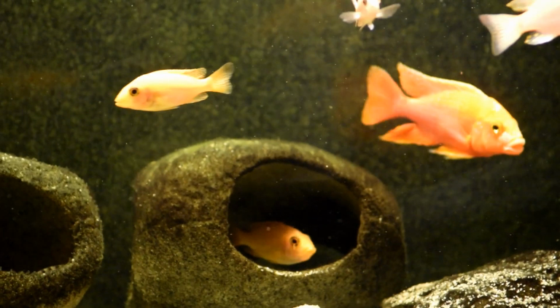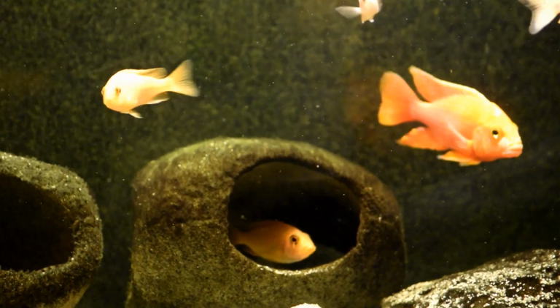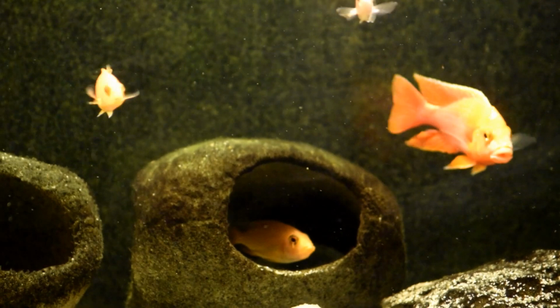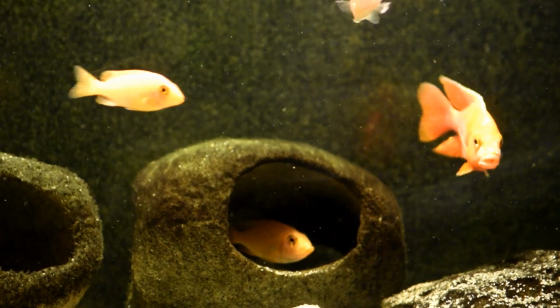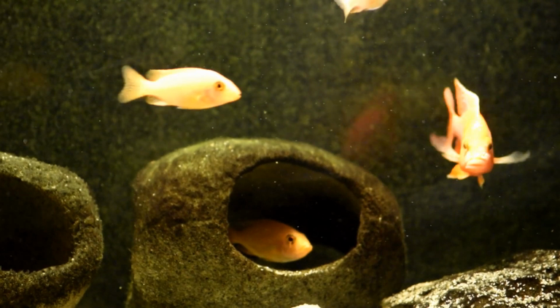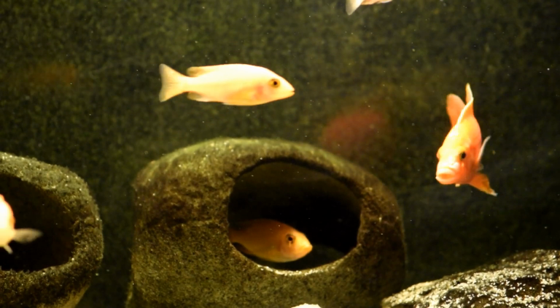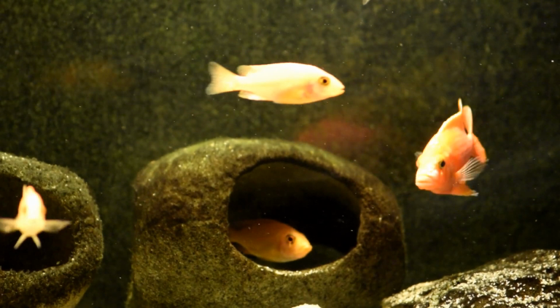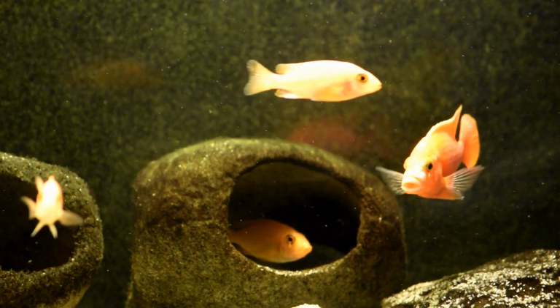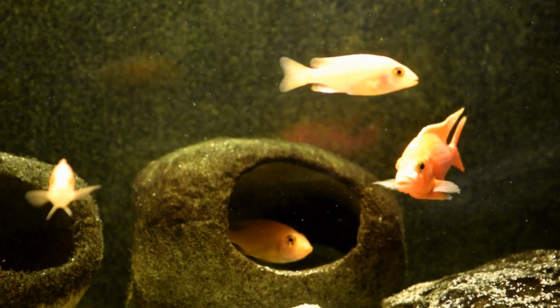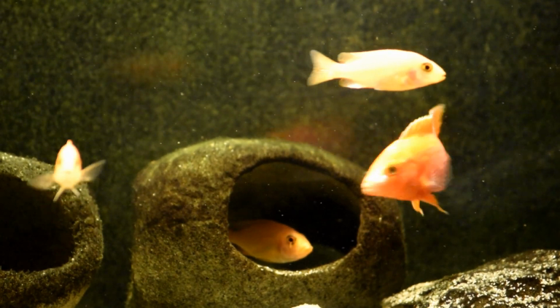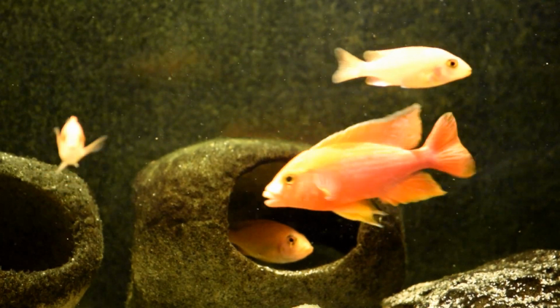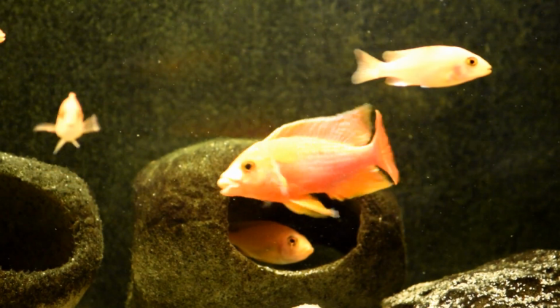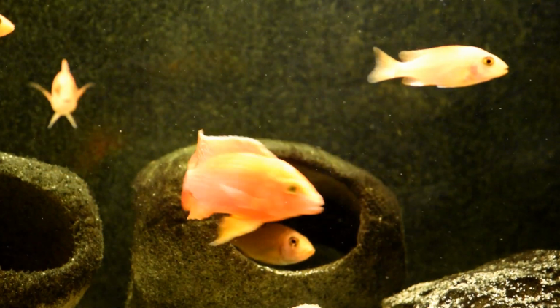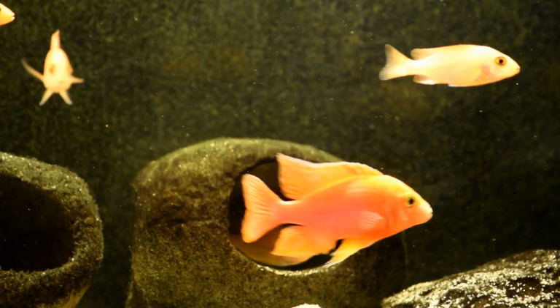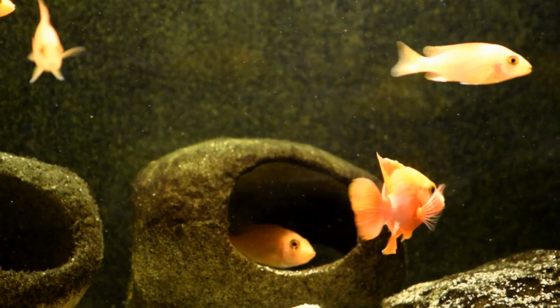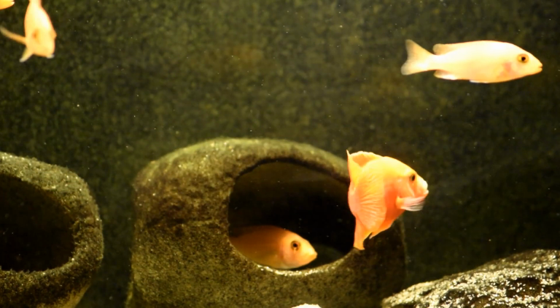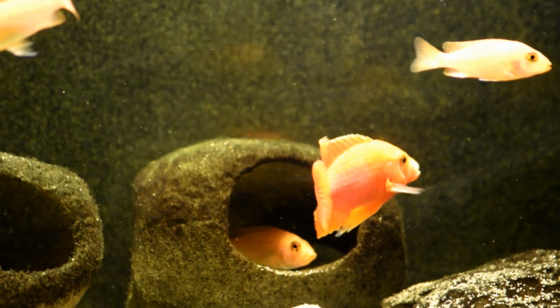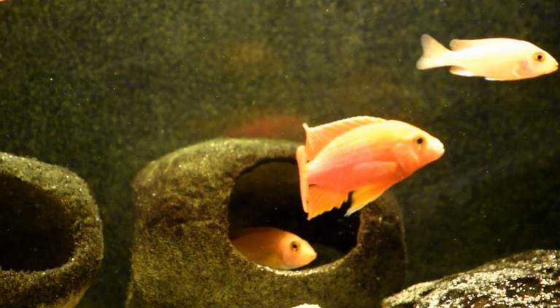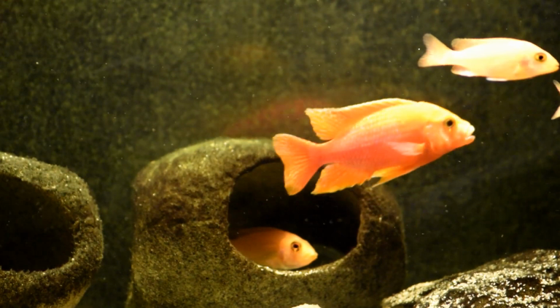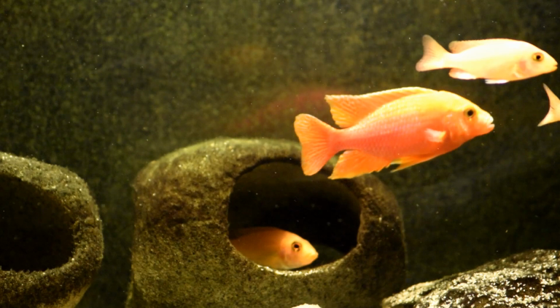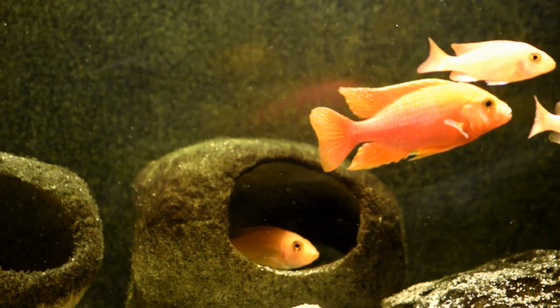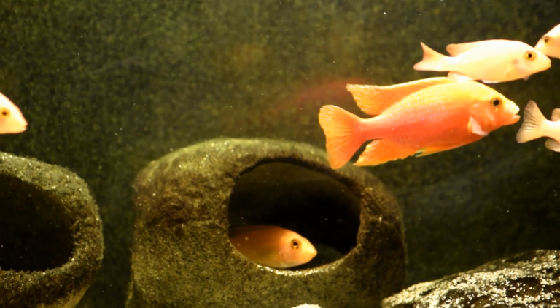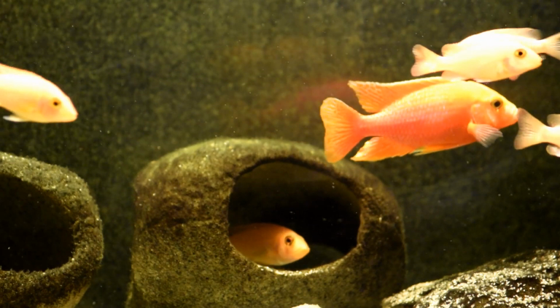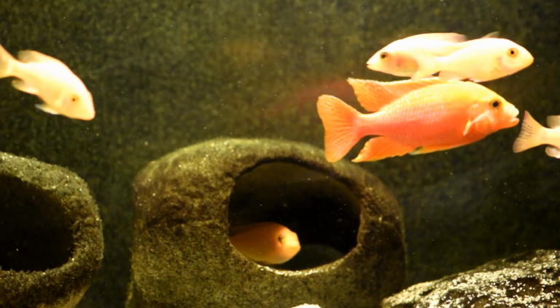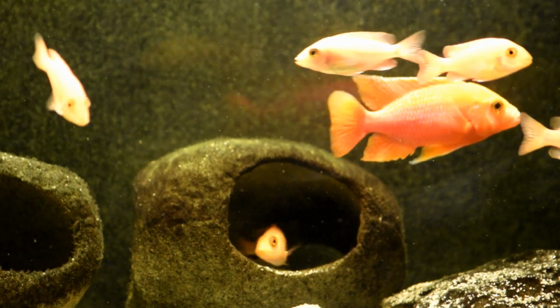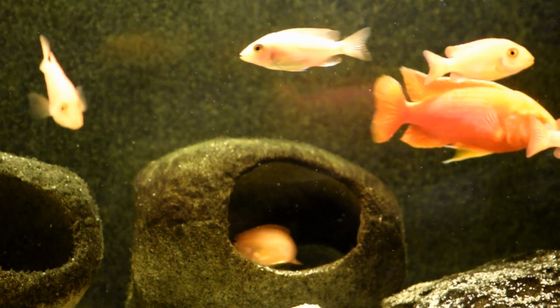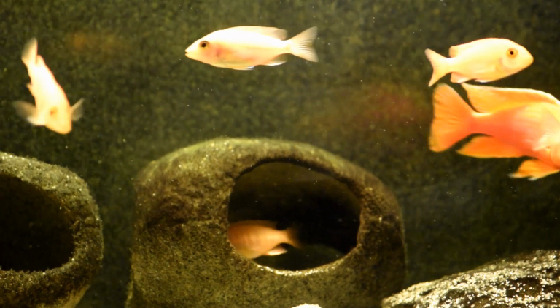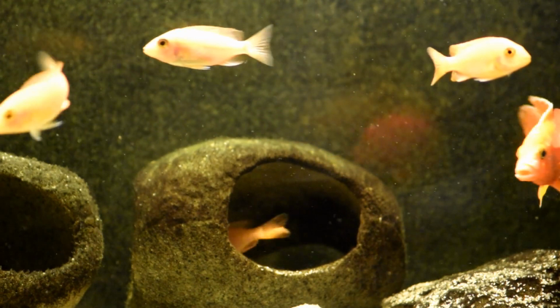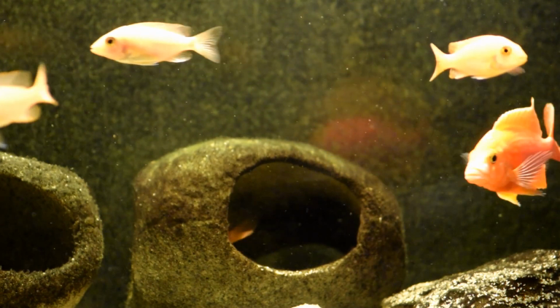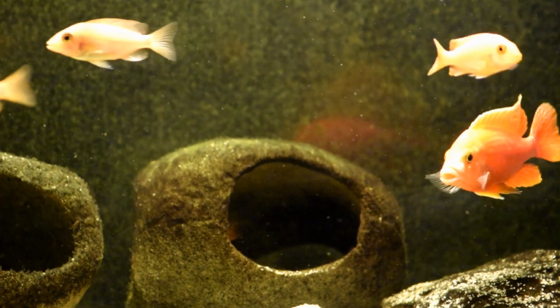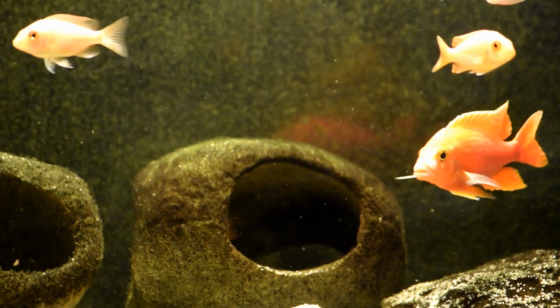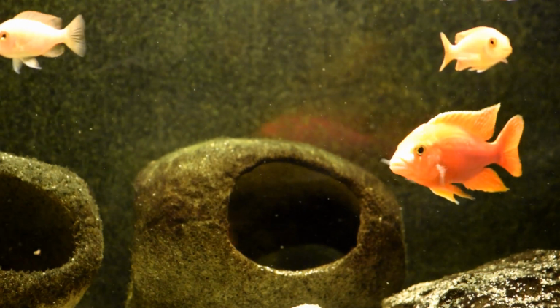Let's start this video off with Starburst. He's been in the video field on my channel for several years. He's getting some breeding action going on in this cave. Looking good.